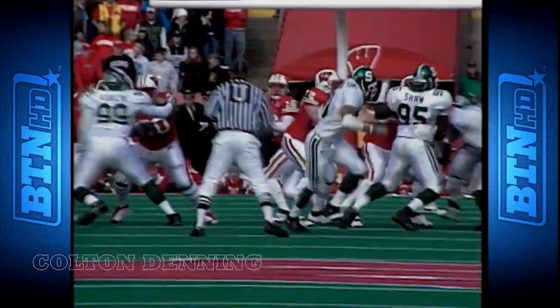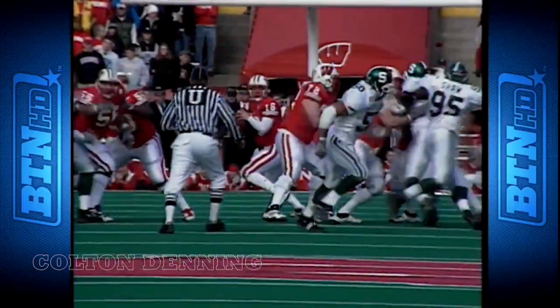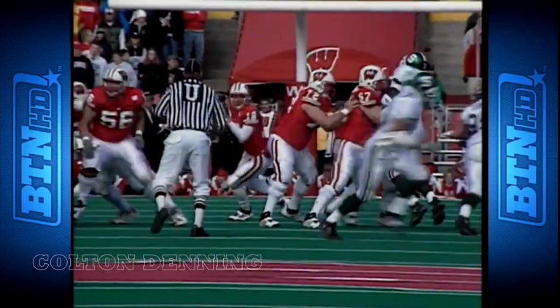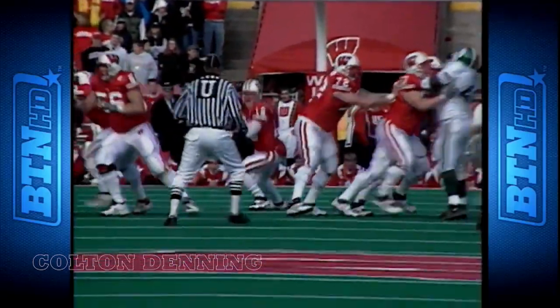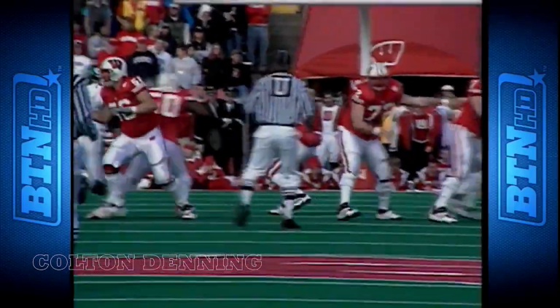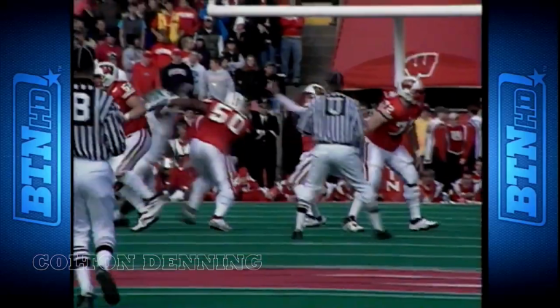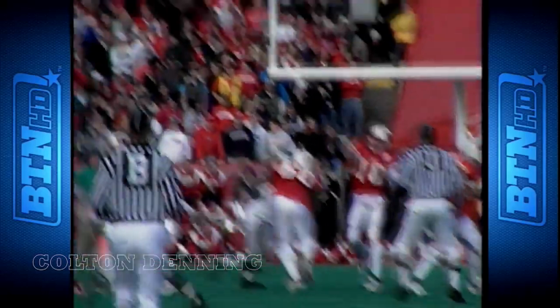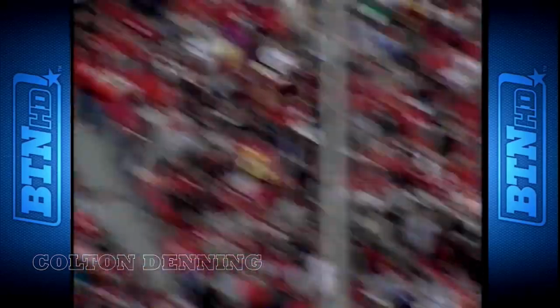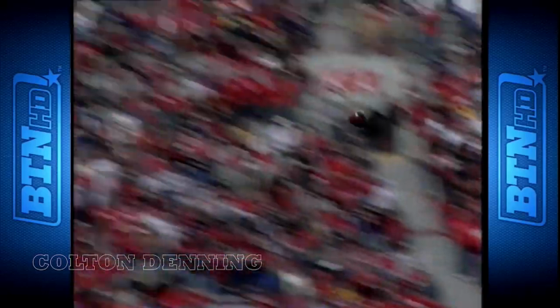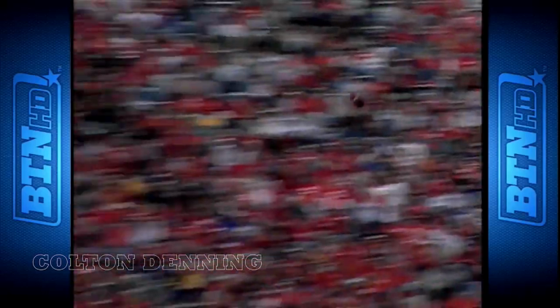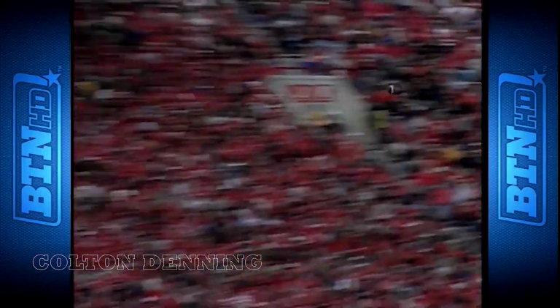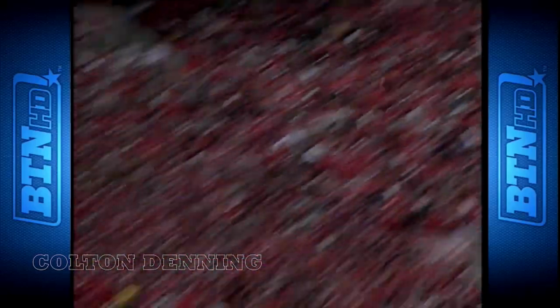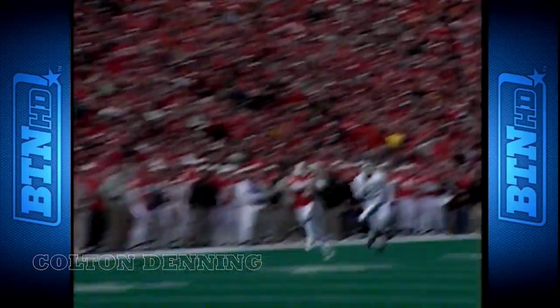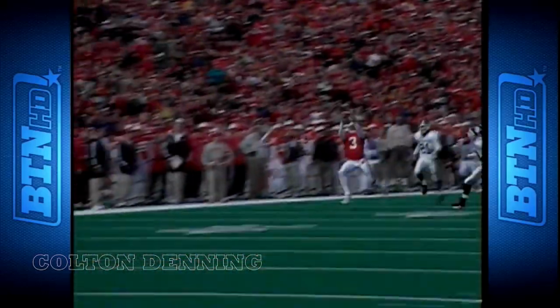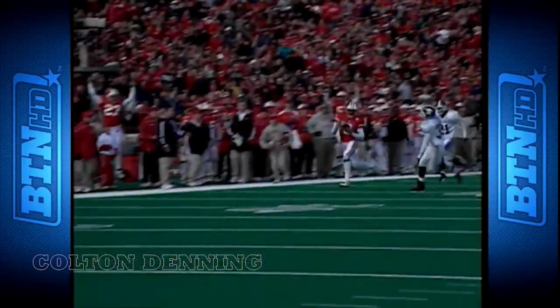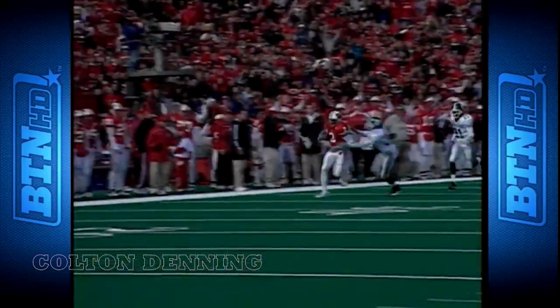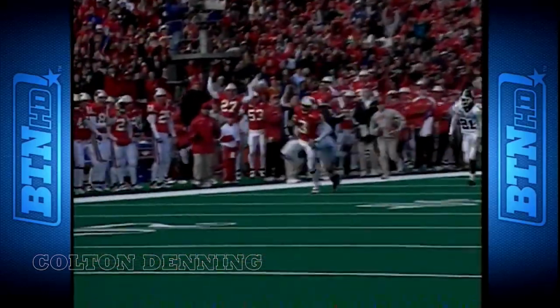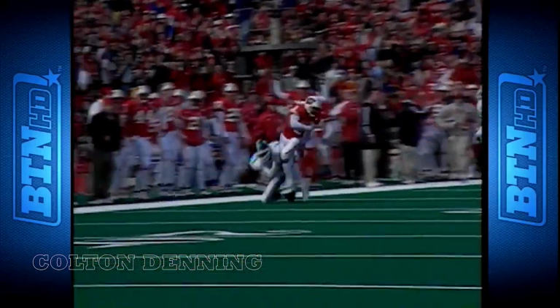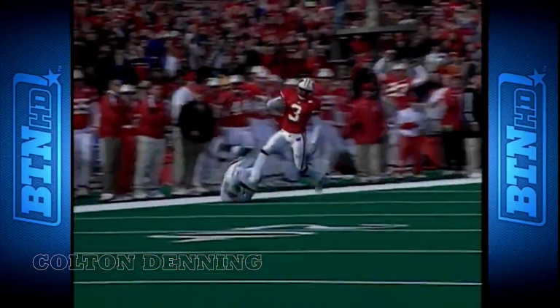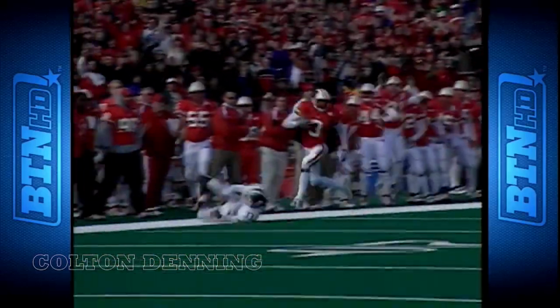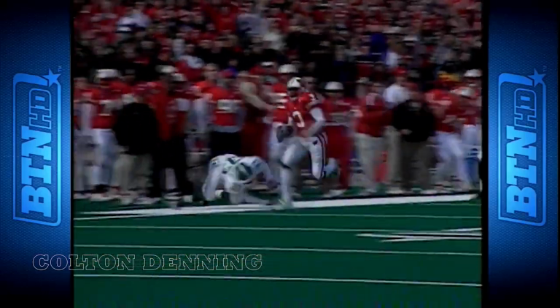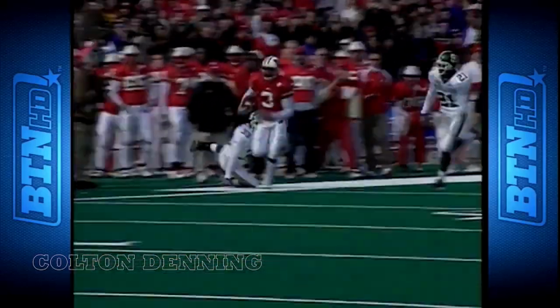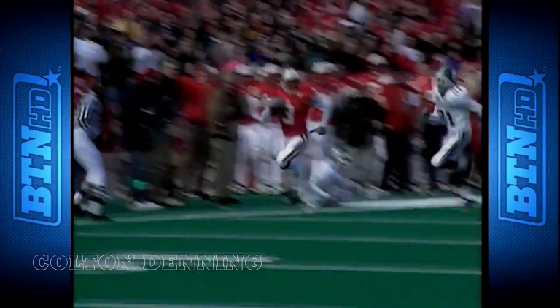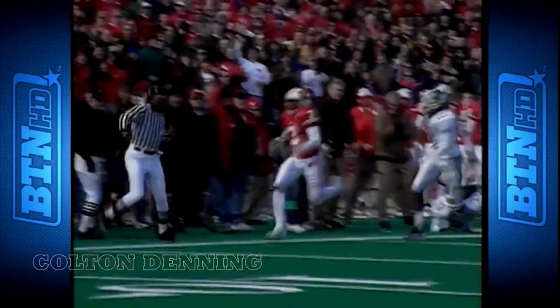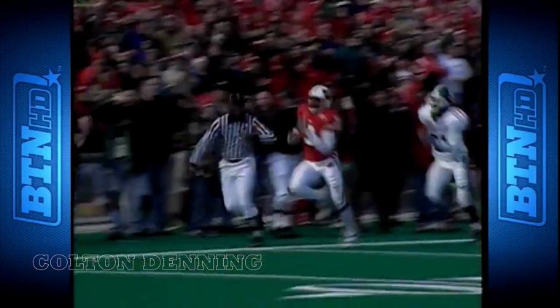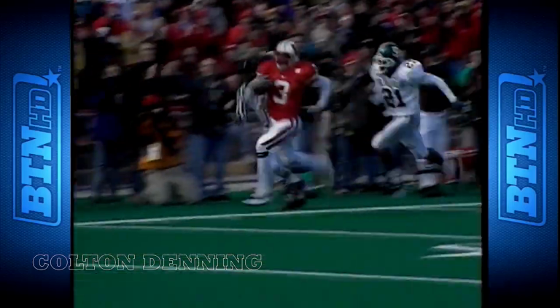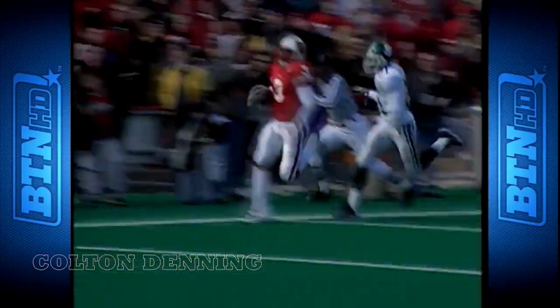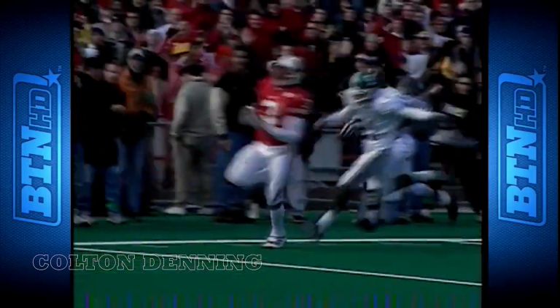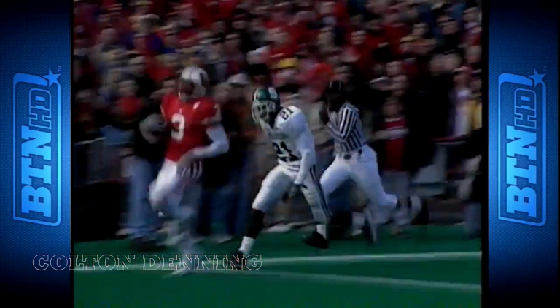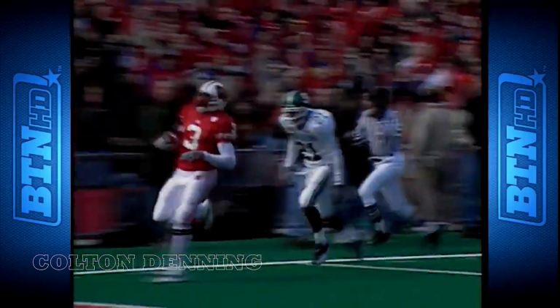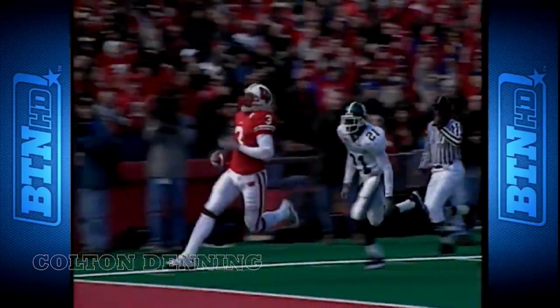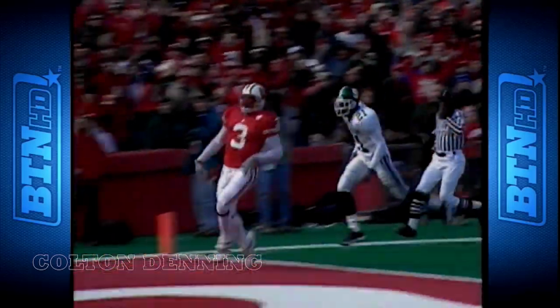Guy just throwing his first touchdown pass. Well, but he had a lot of practice in high school on that. Nothing like this one right here though. He will always remember that one.